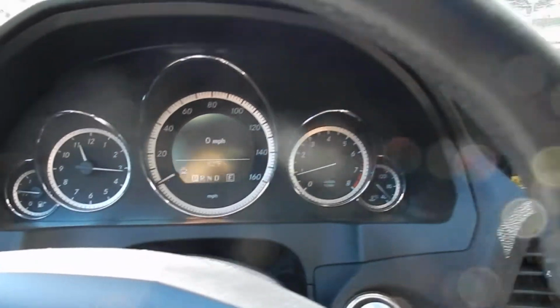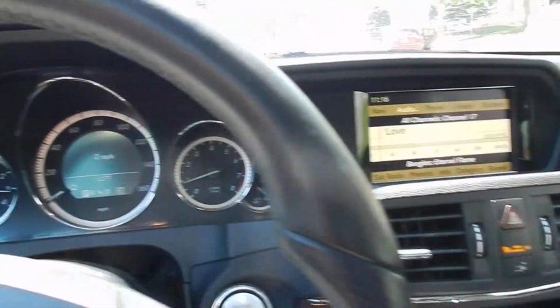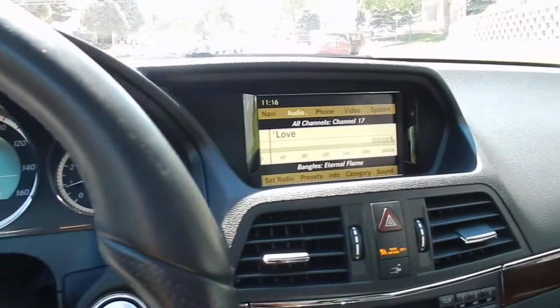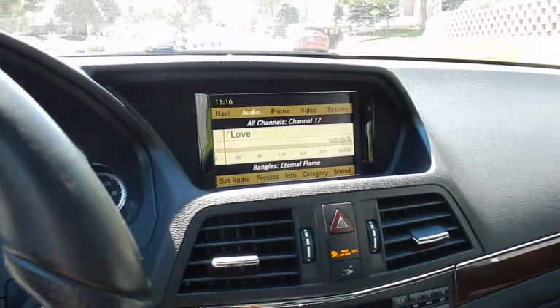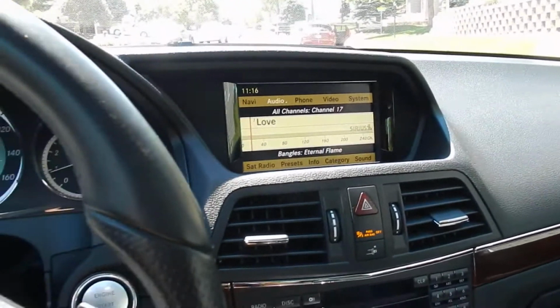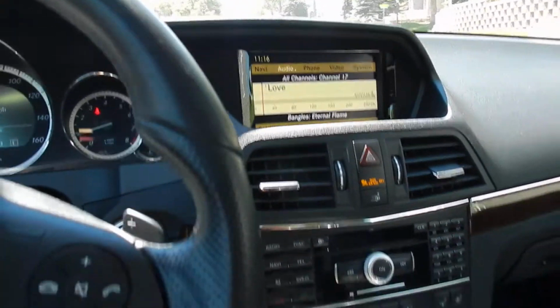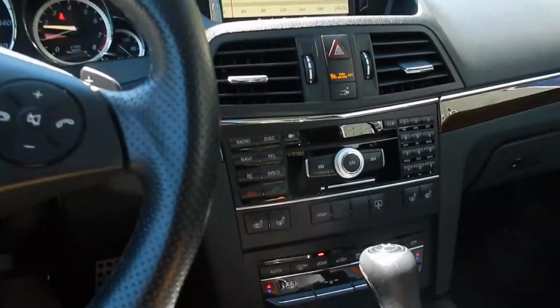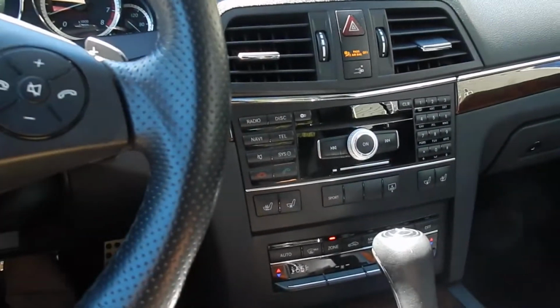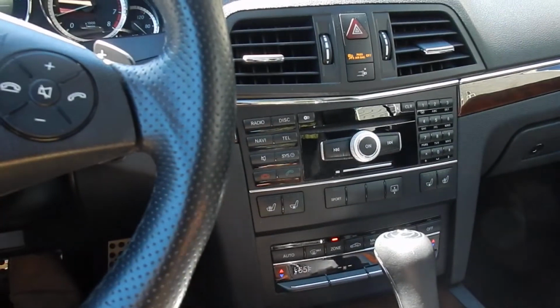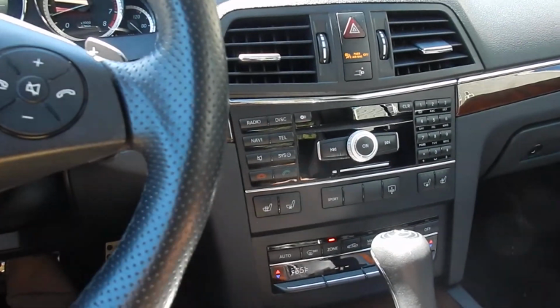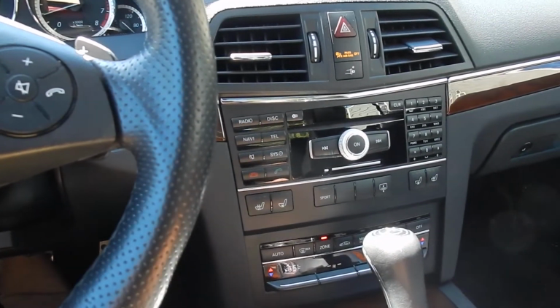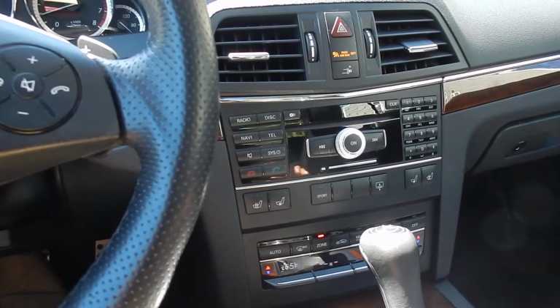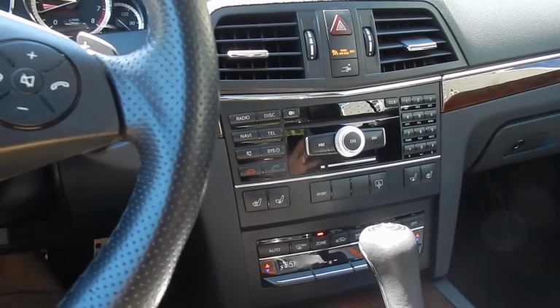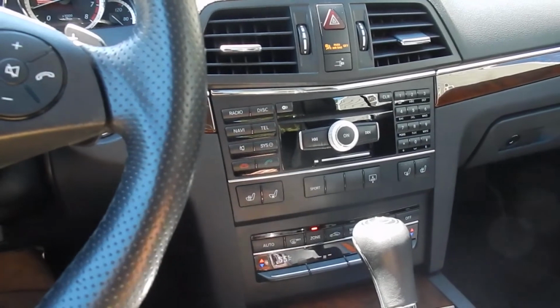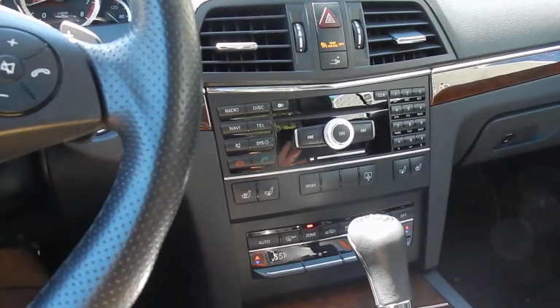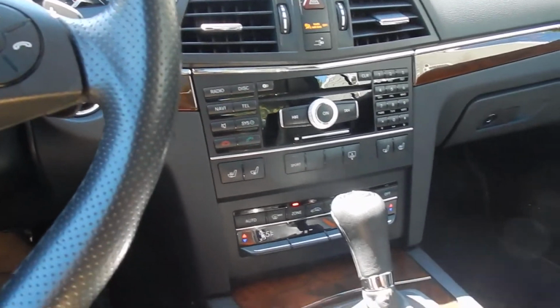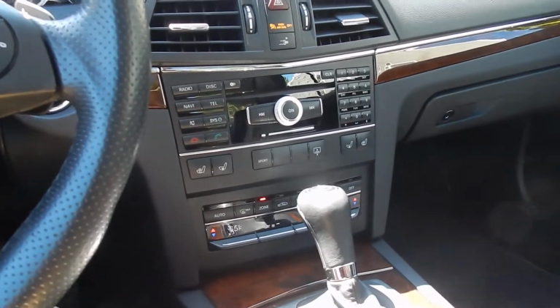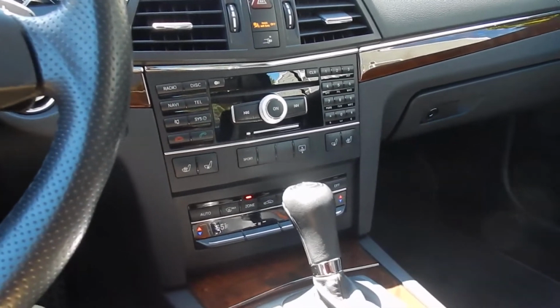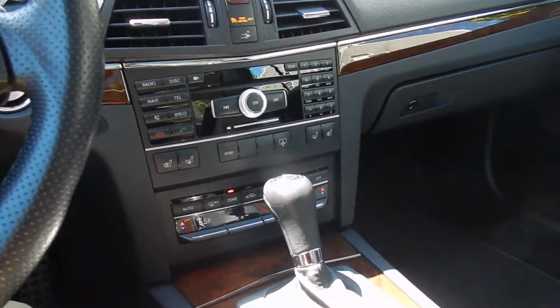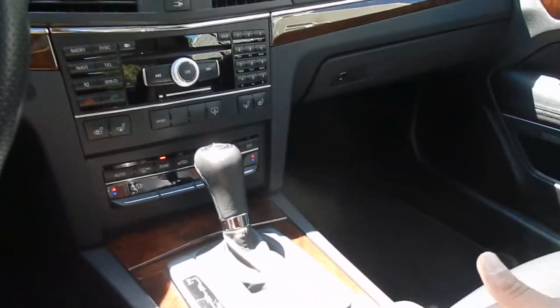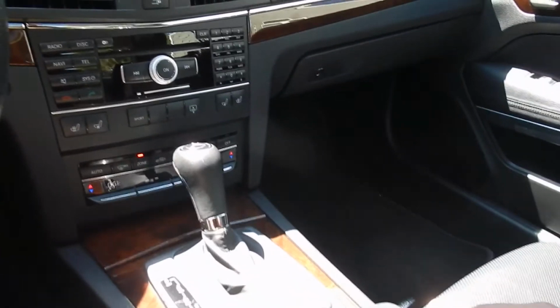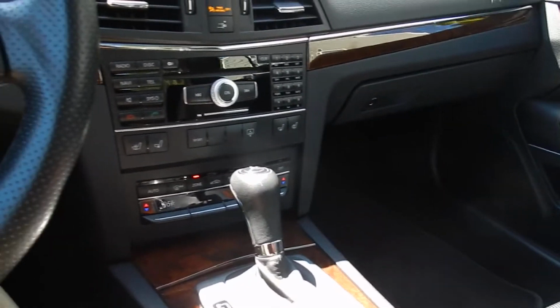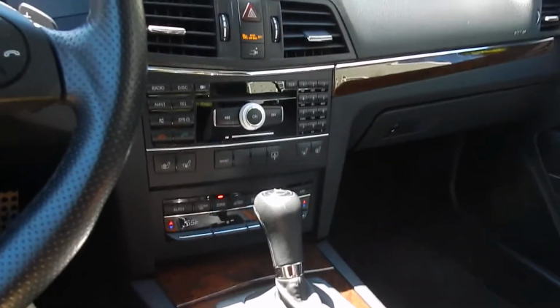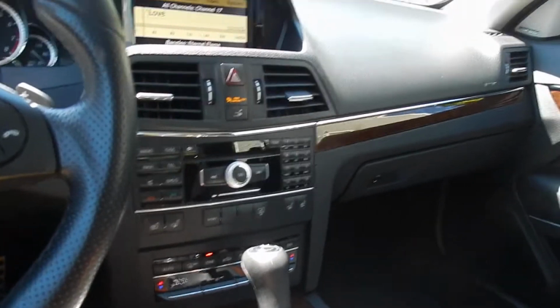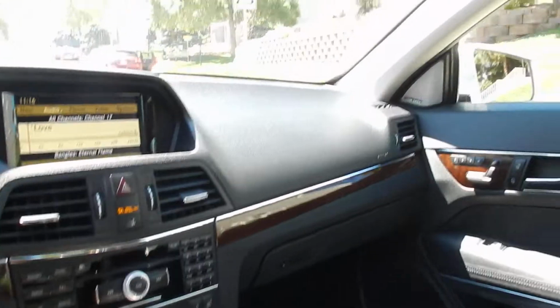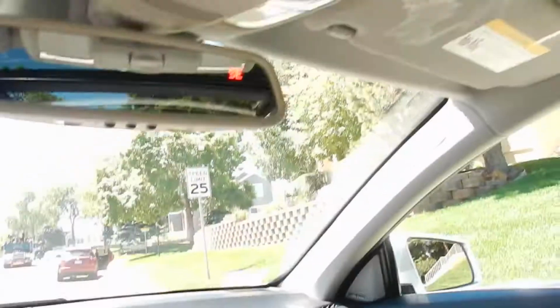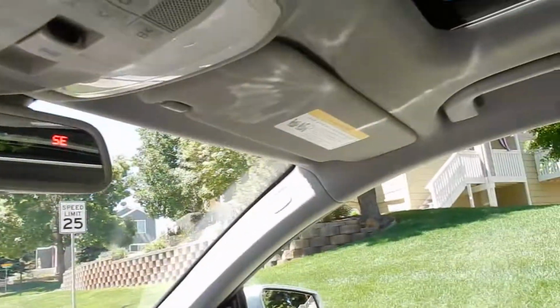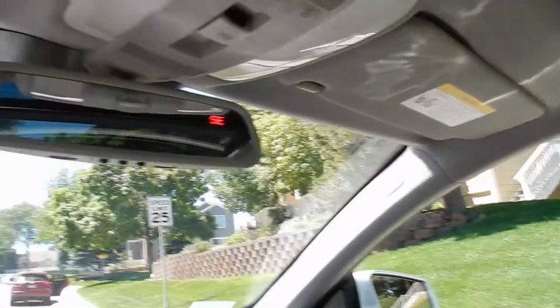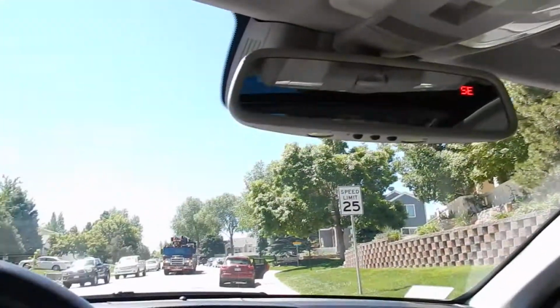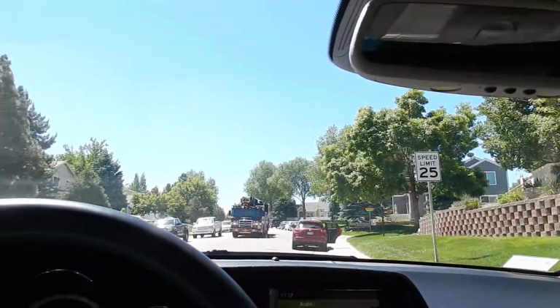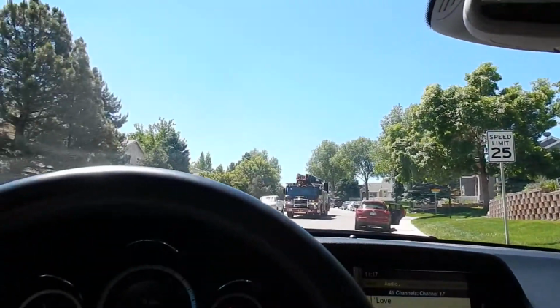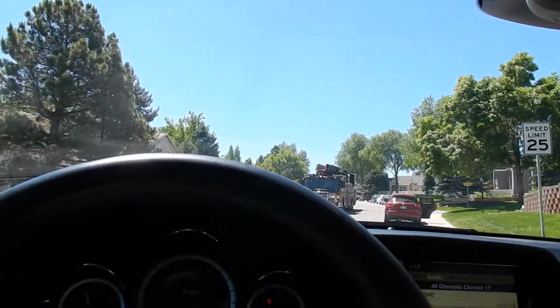Just all around excellent condition. This thing's beautiful. It has navi, telephone, Bluetooth sync, dual climates, wood trim — I mean, you name it, this one has it. And just a thrill of a drive.